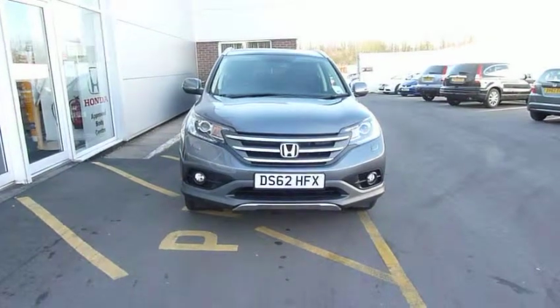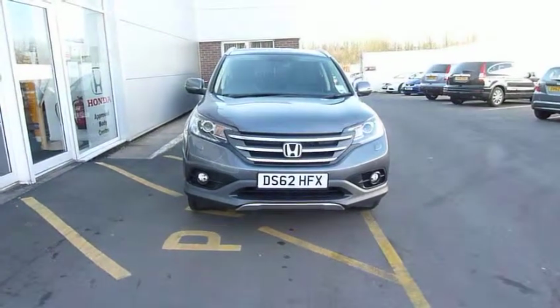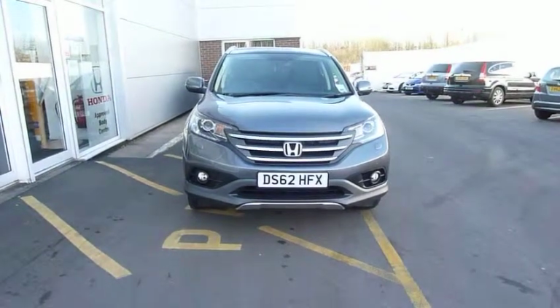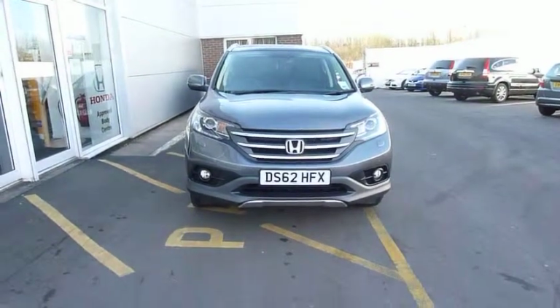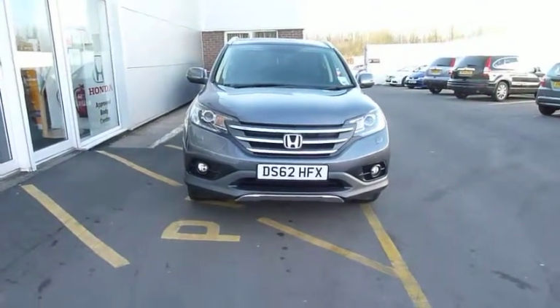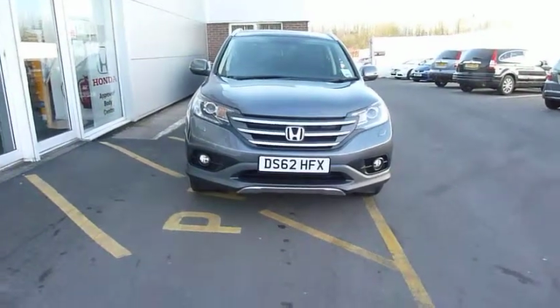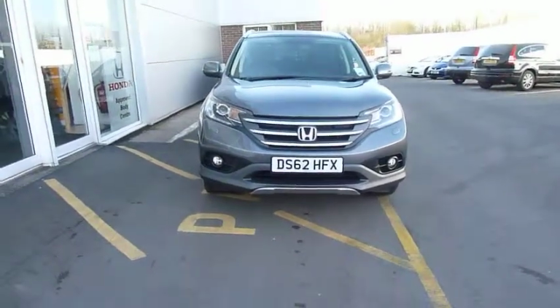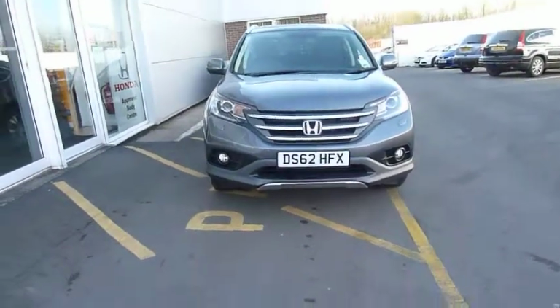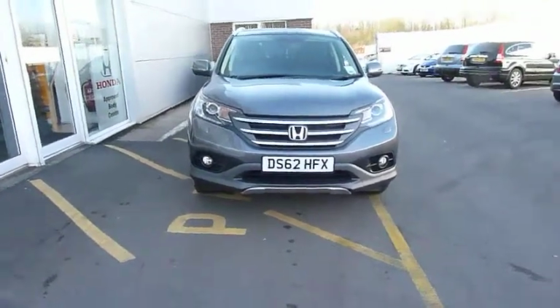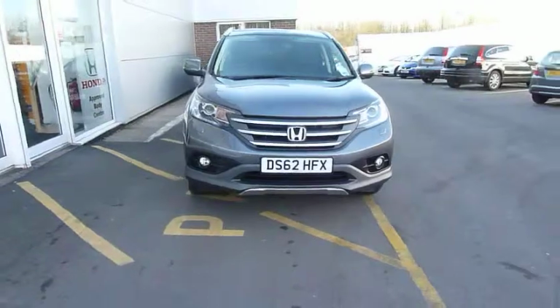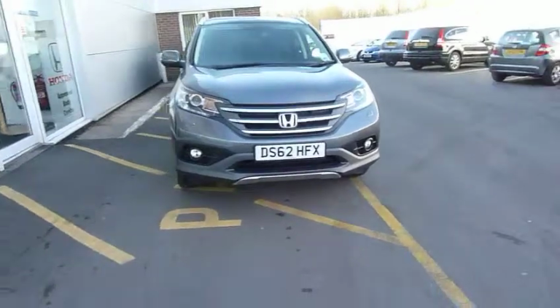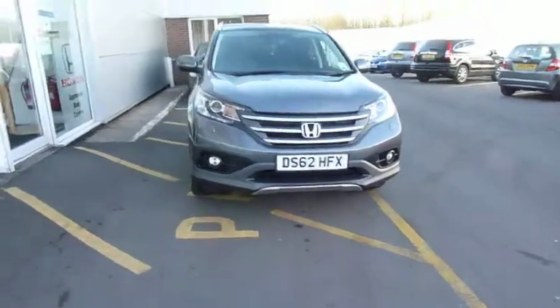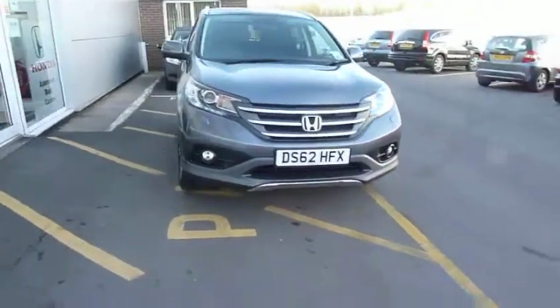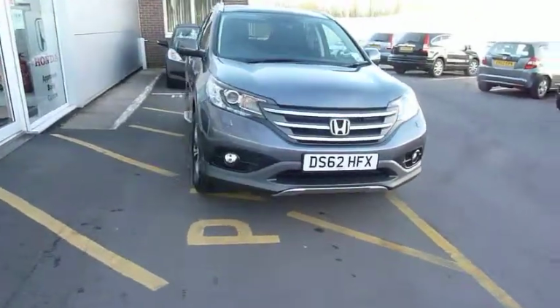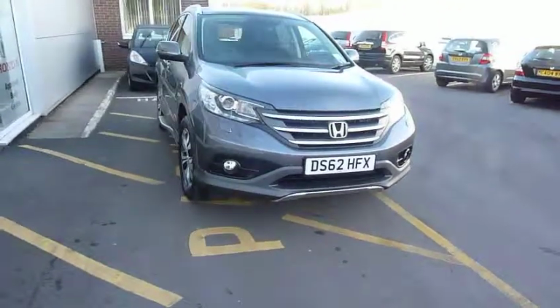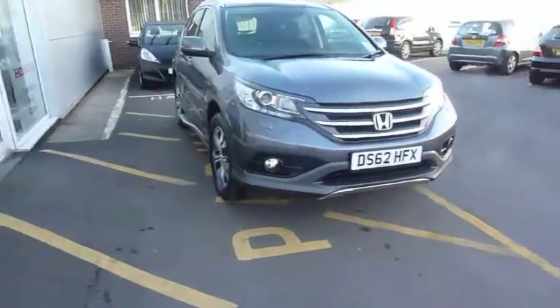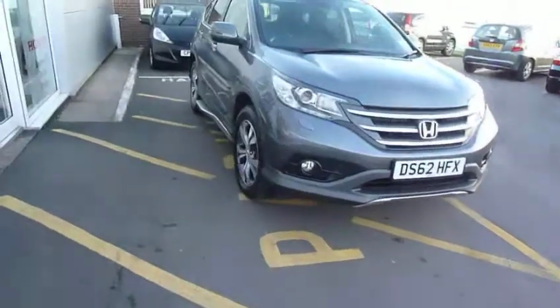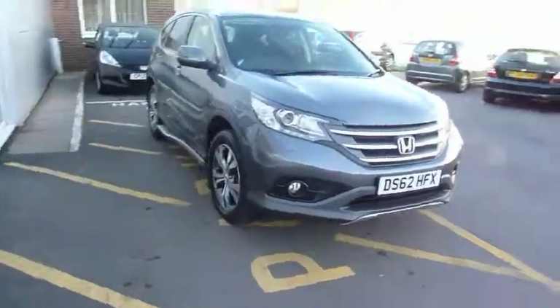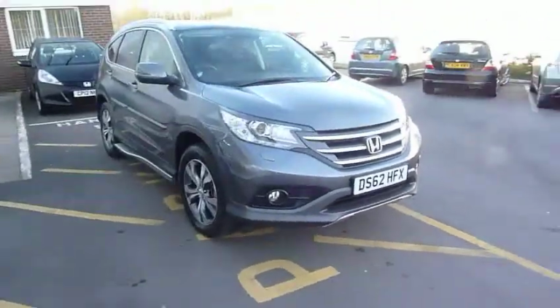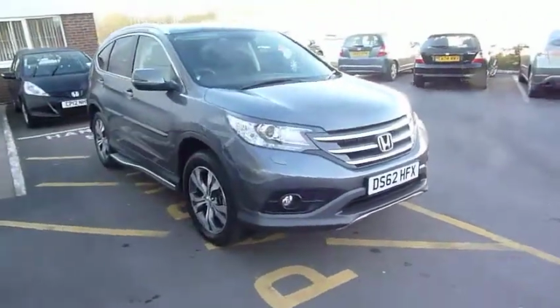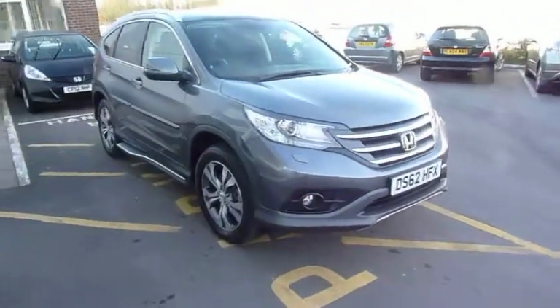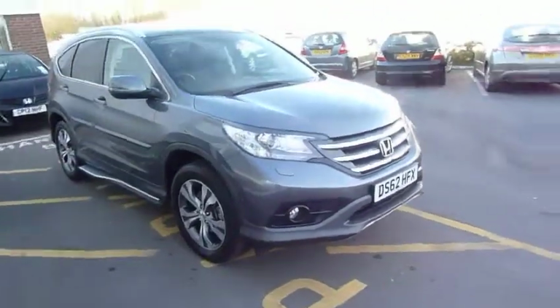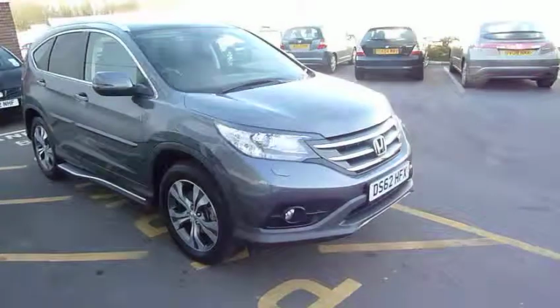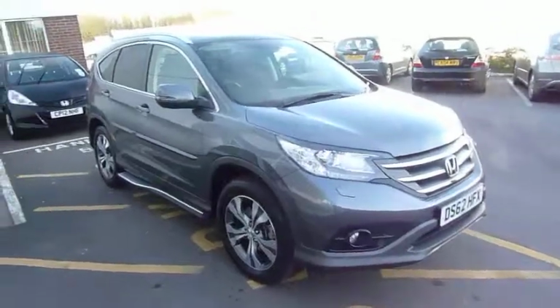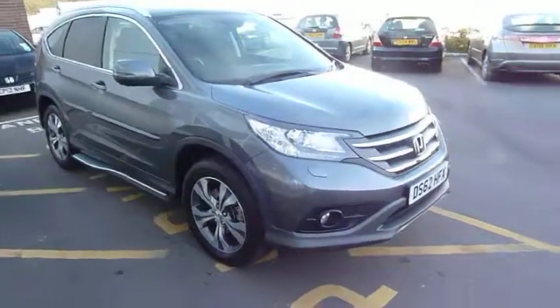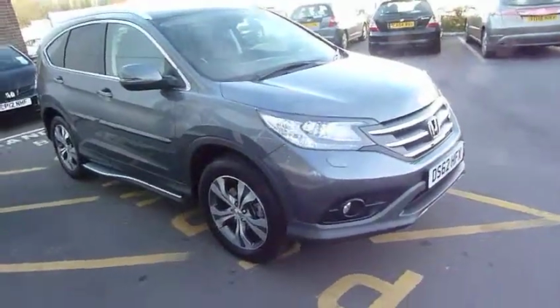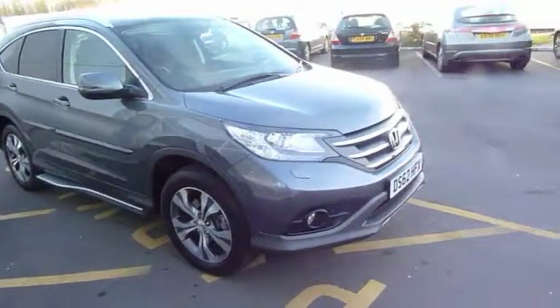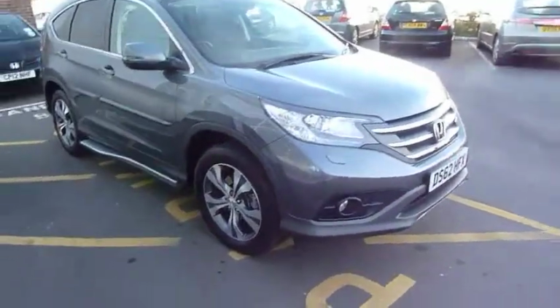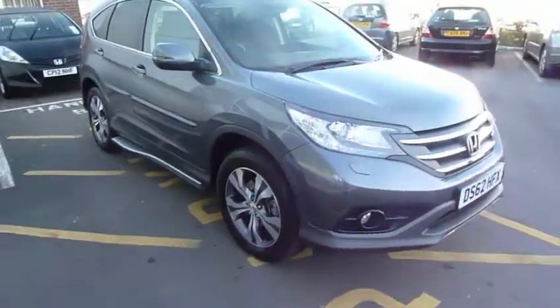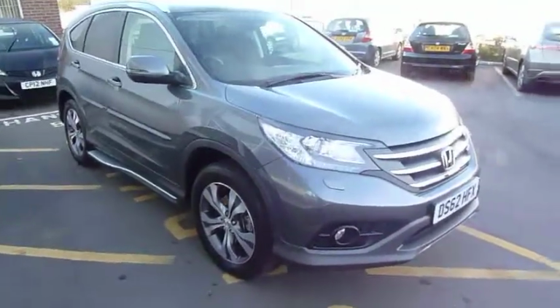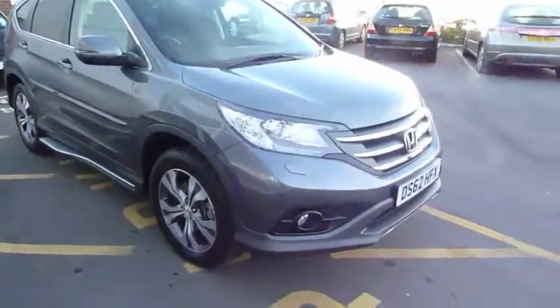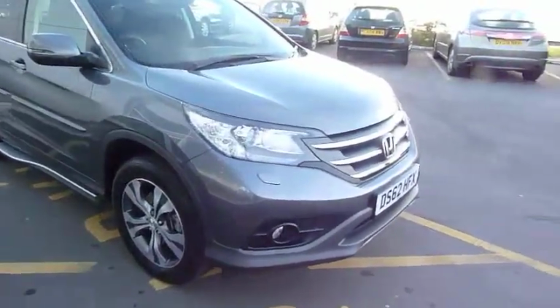Hi, welcome to JTQ's Honda Telford. Today we're looking at this CR-V 2.2 EX. It's the 2.2 diesel with the automatic gearbox as well — a really nice smooth auto.